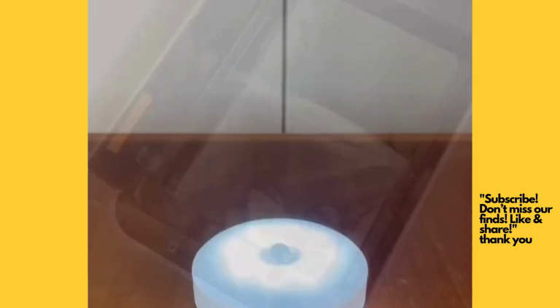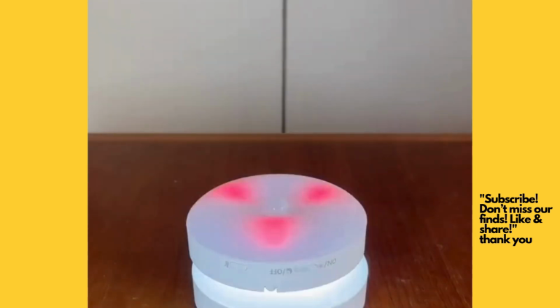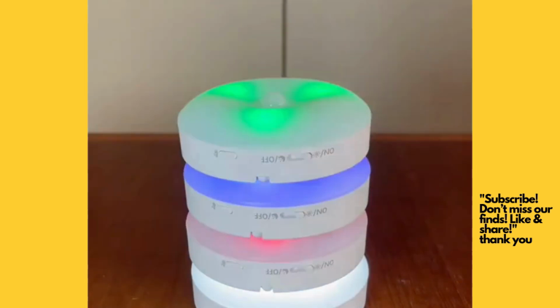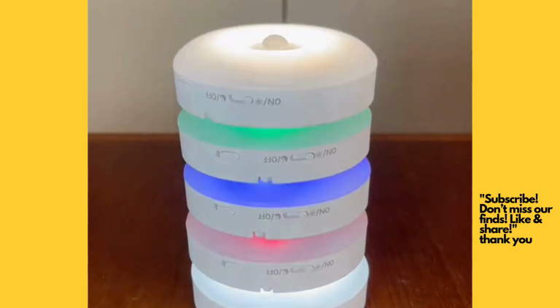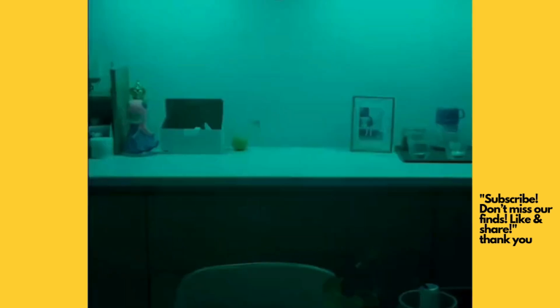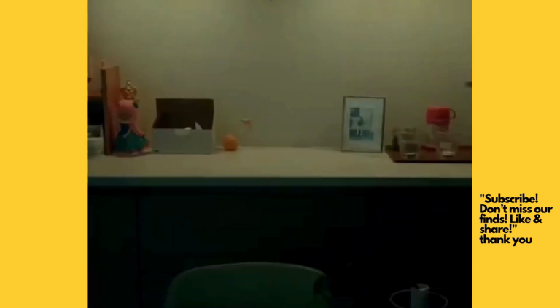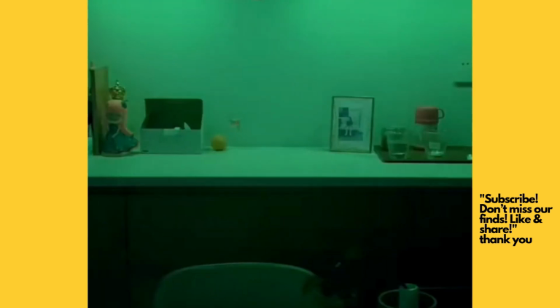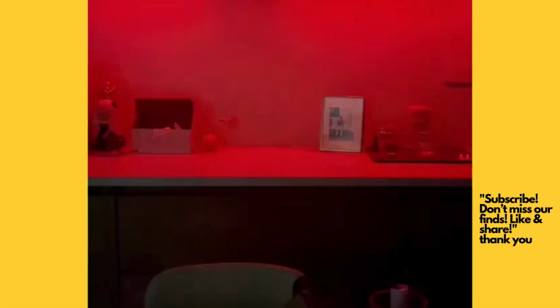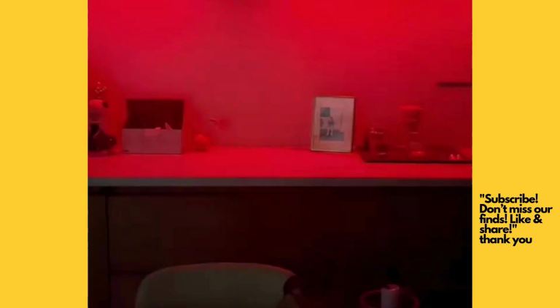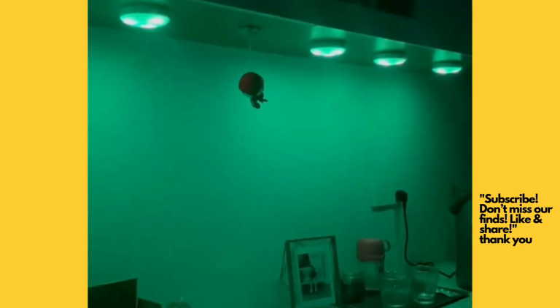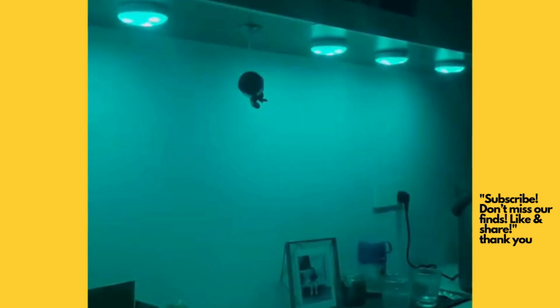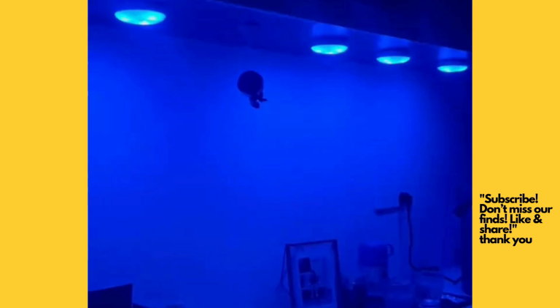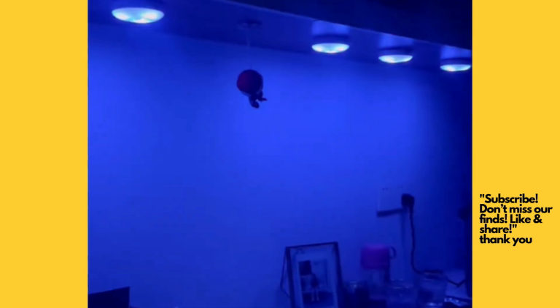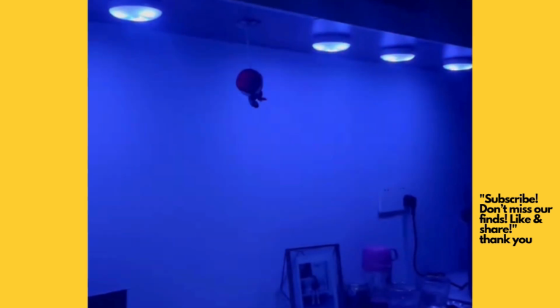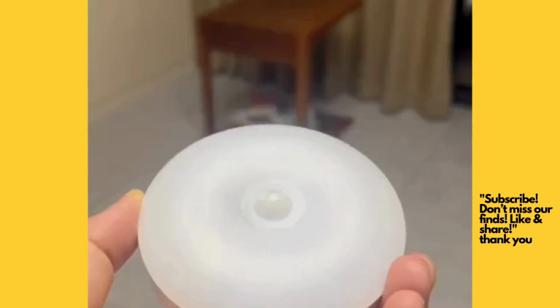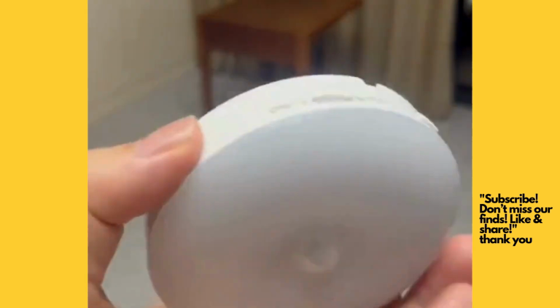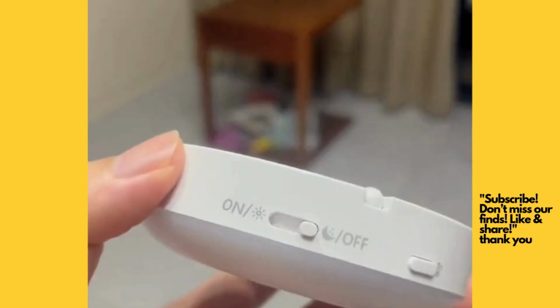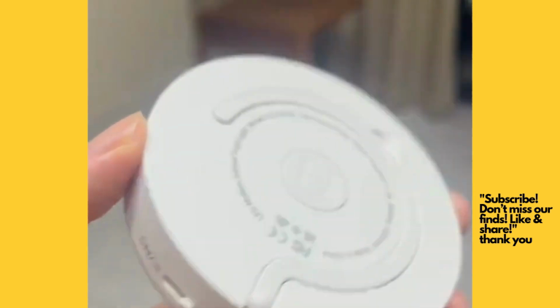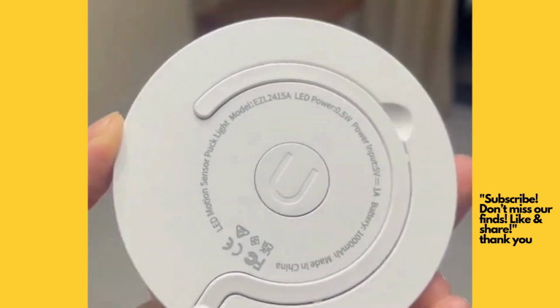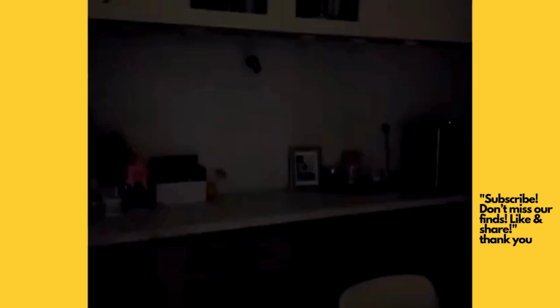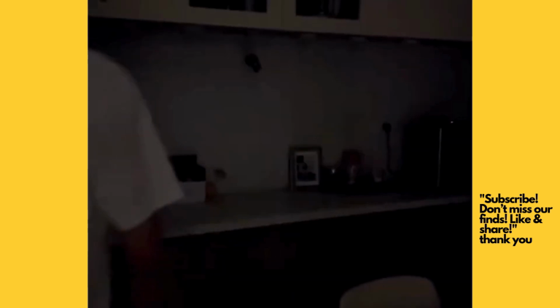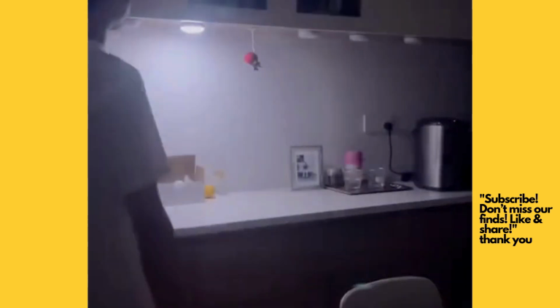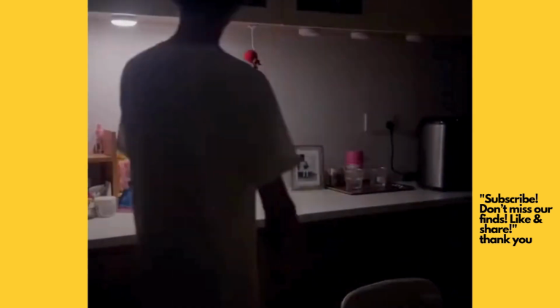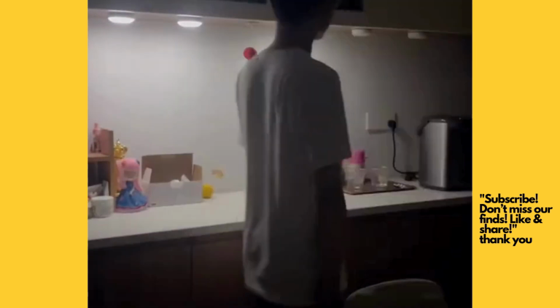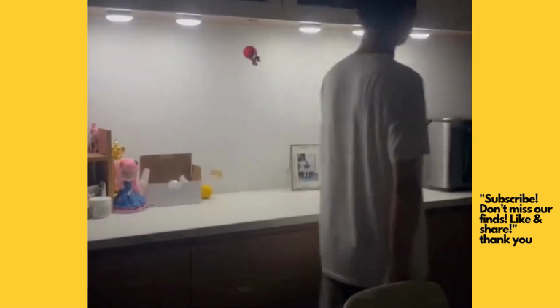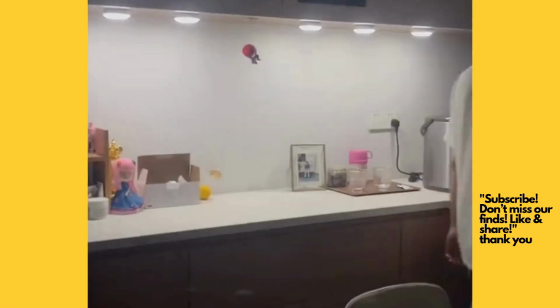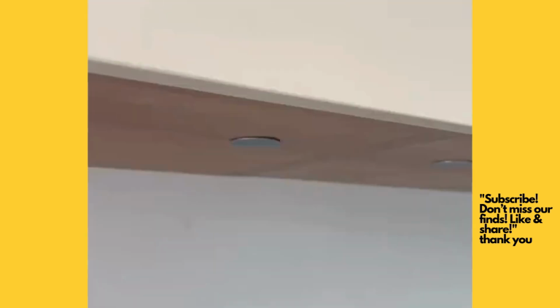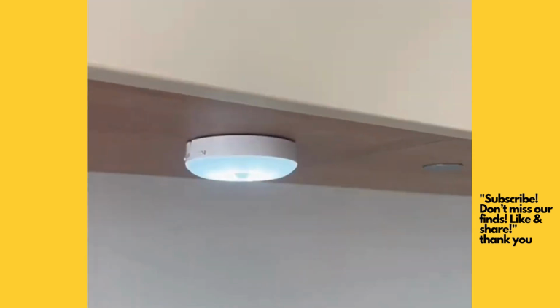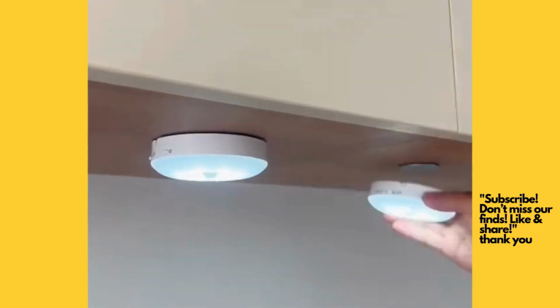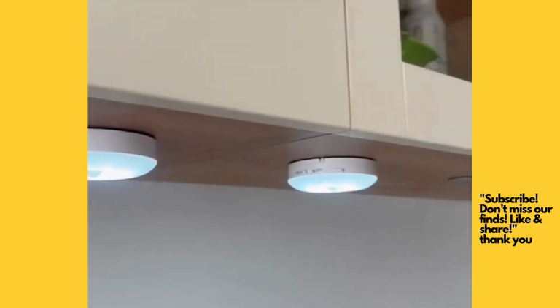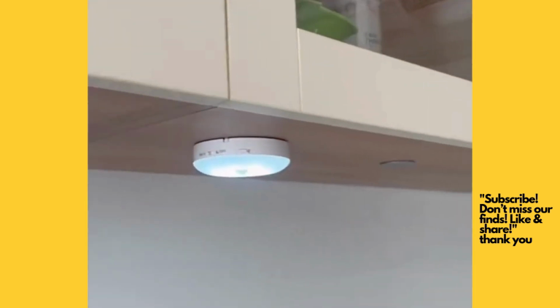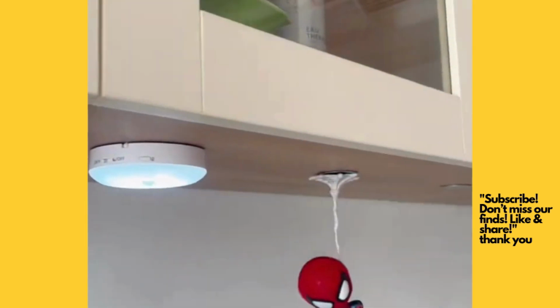This is not just any under-cabinet light. With 12 vibrant colors and three color temperatures, you can effortlessly set the mood for any occasion. The motion sensor activates the lights within a 10-foot range, saving energy while keeping your spaces bright.